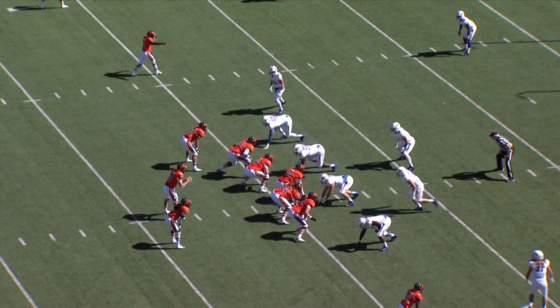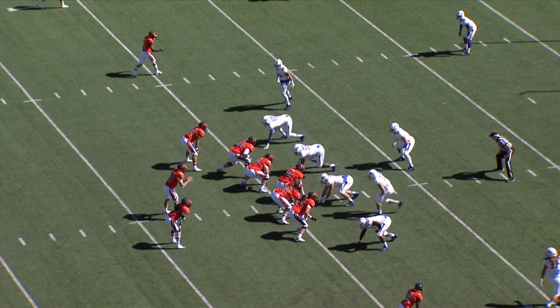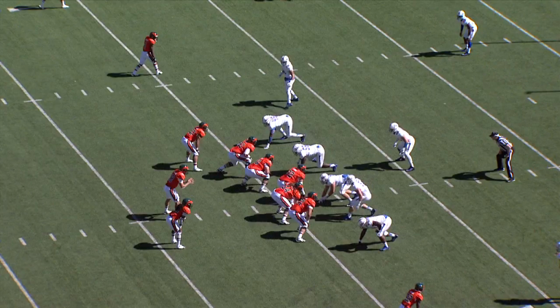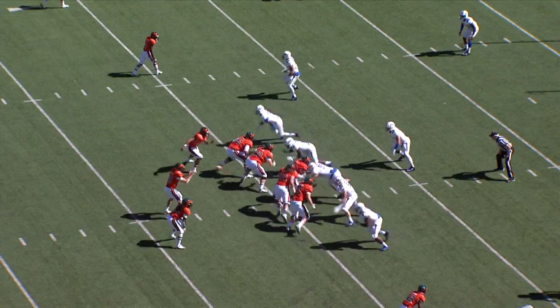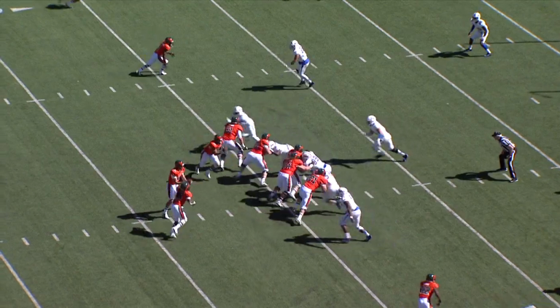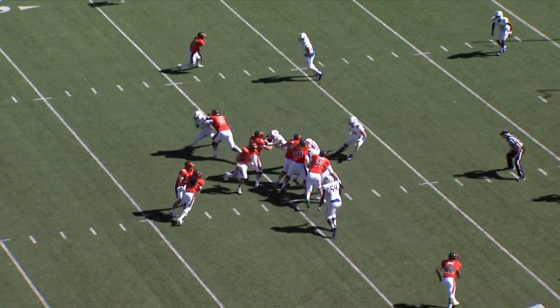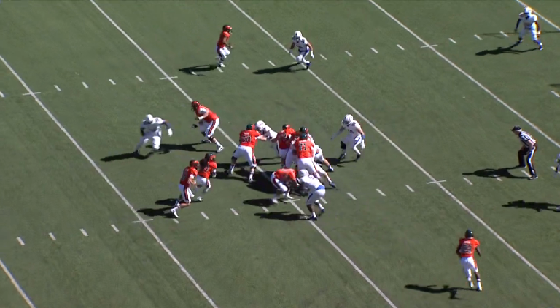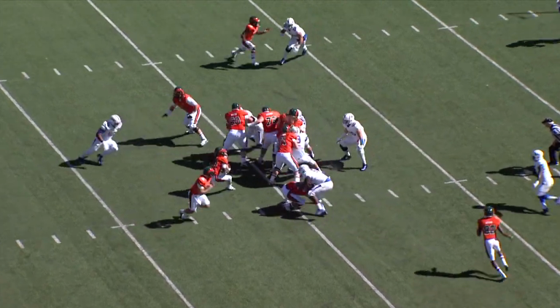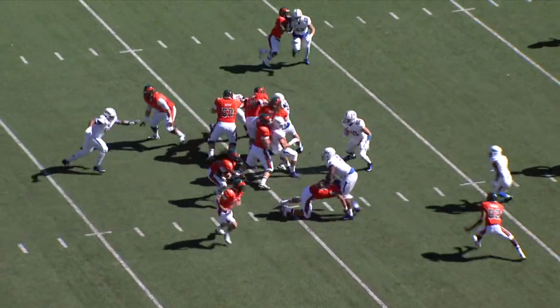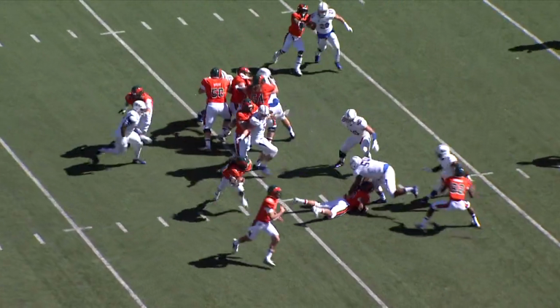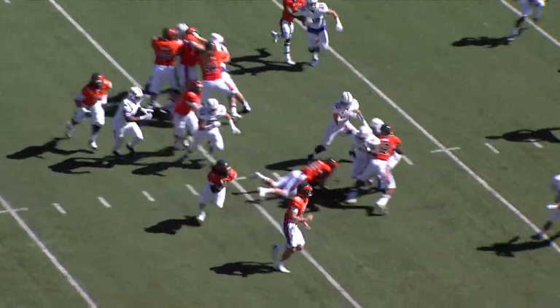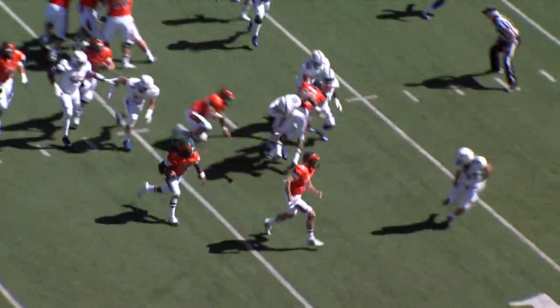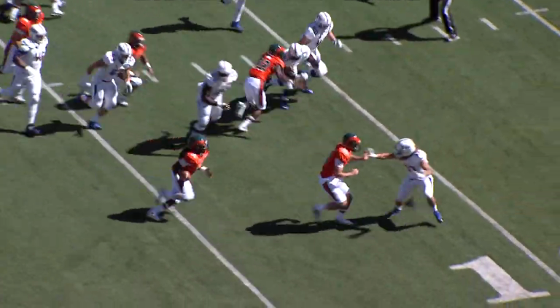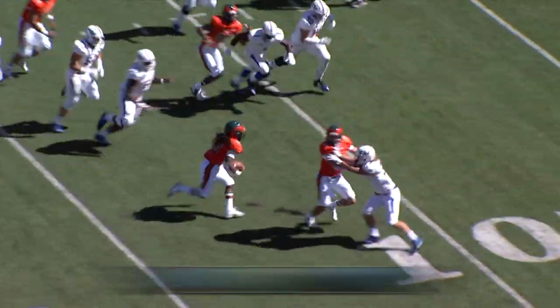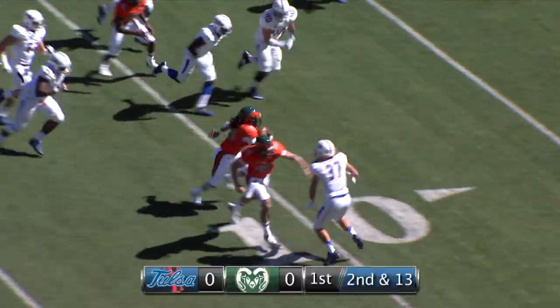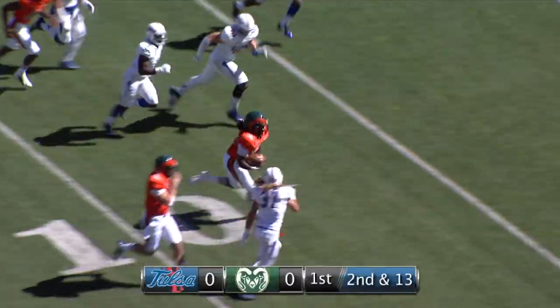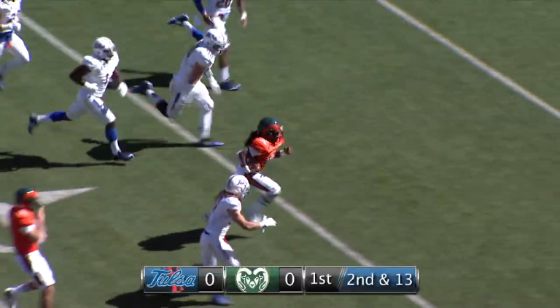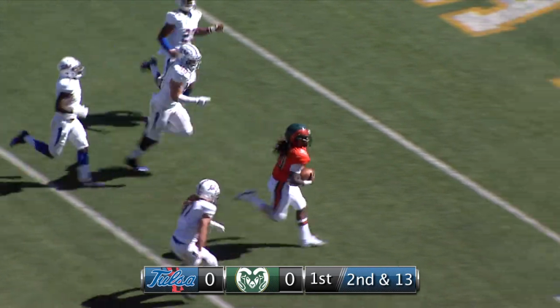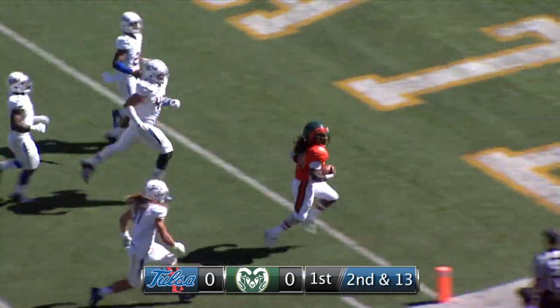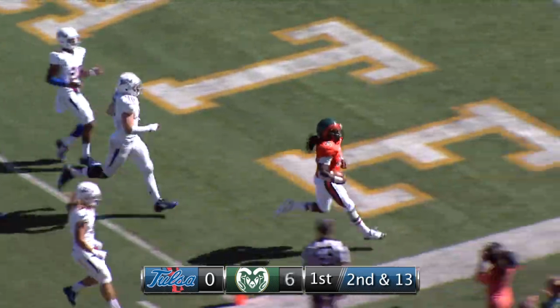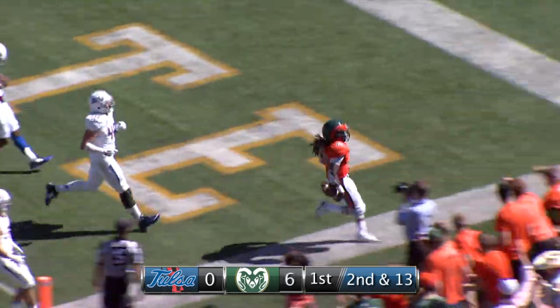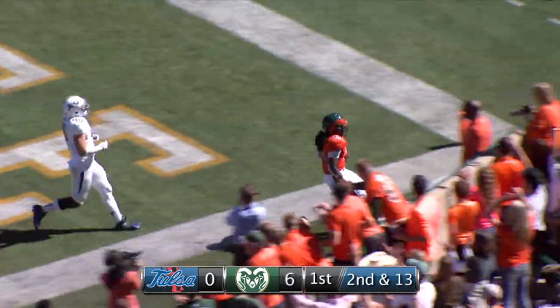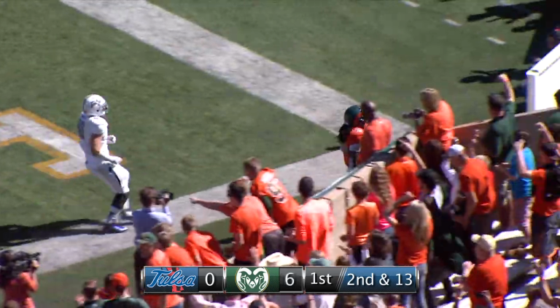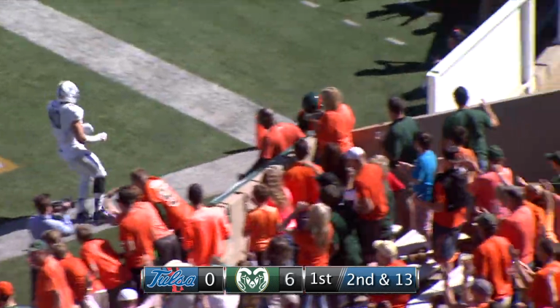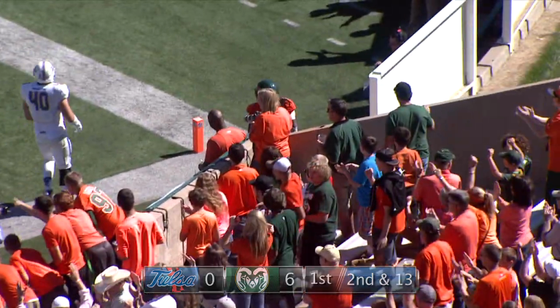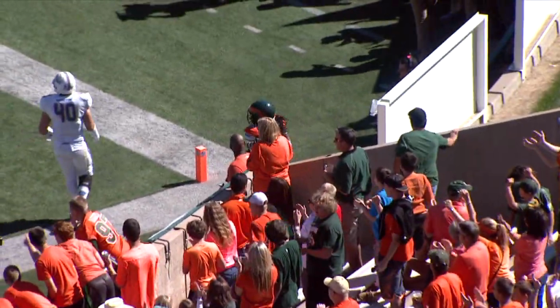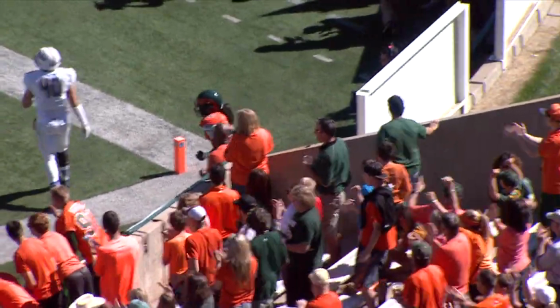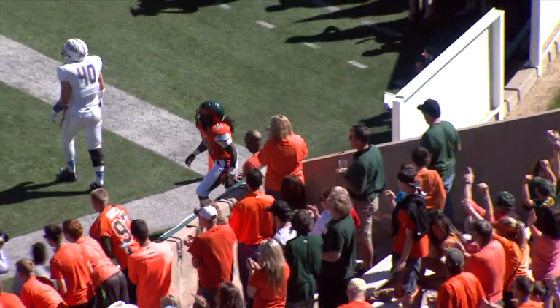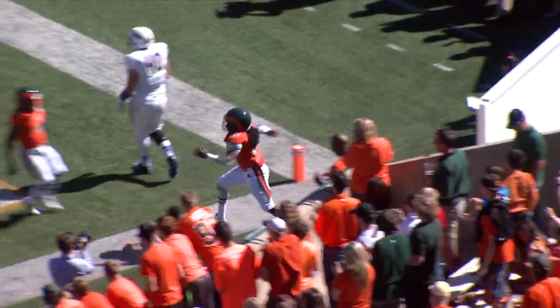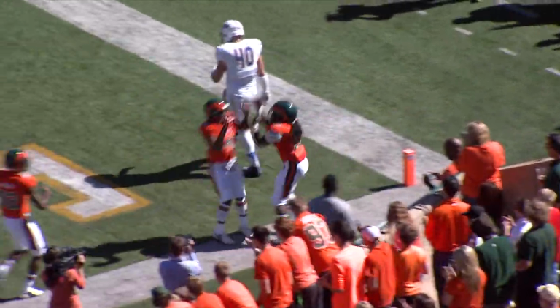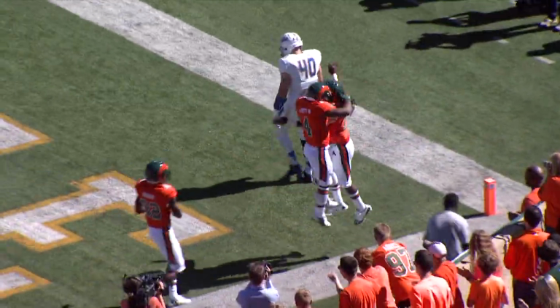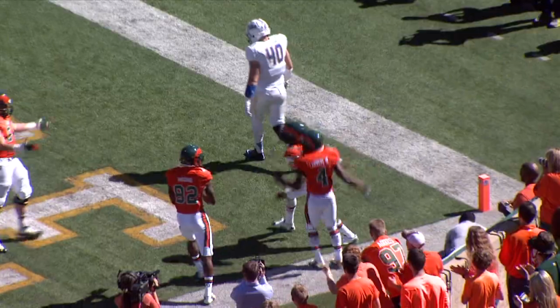Tulsa shows blitz here on second down and long. Here's the snap, and a draw play handoff. Hart goes off to the right side, gets a block from Grayson to the 10, to the 5. Touchdown, right boundary.